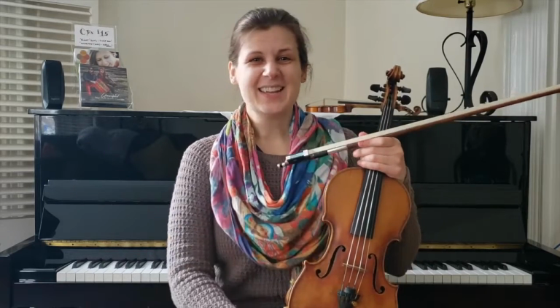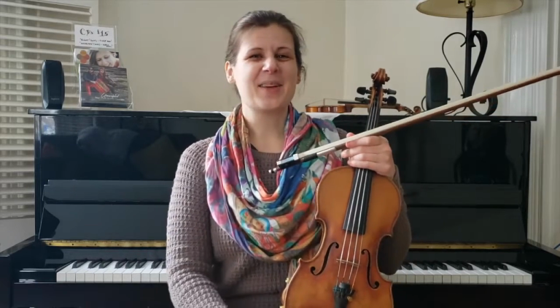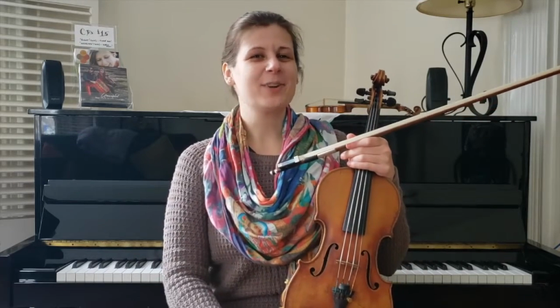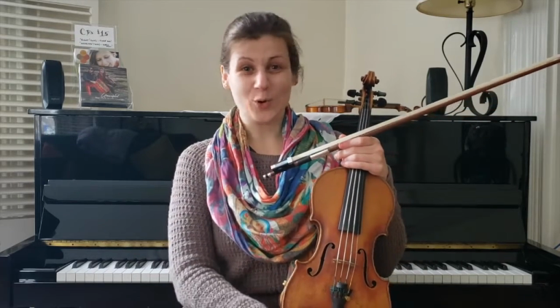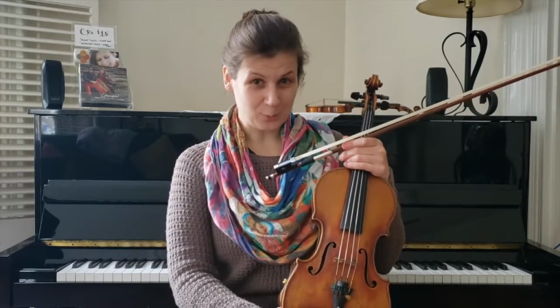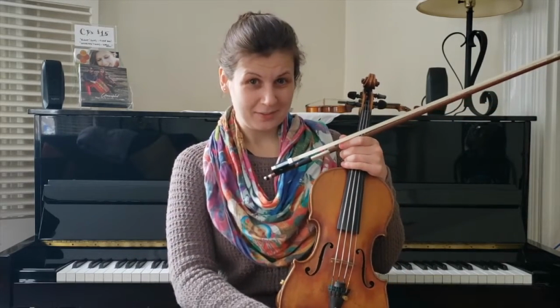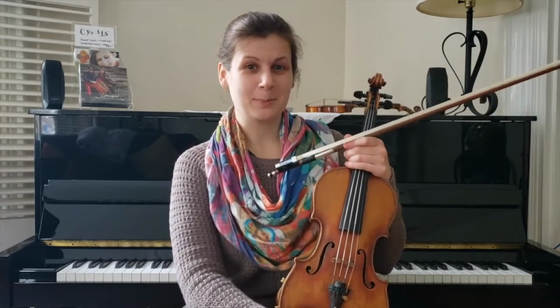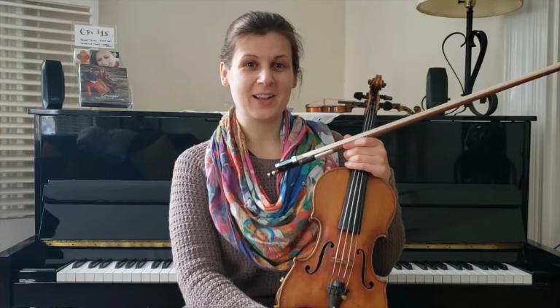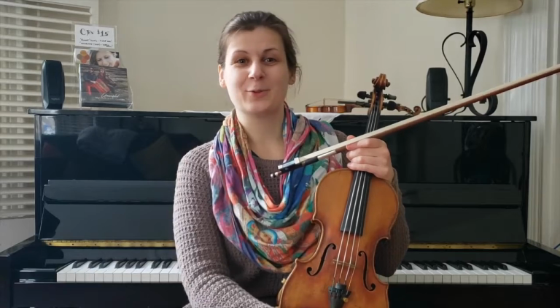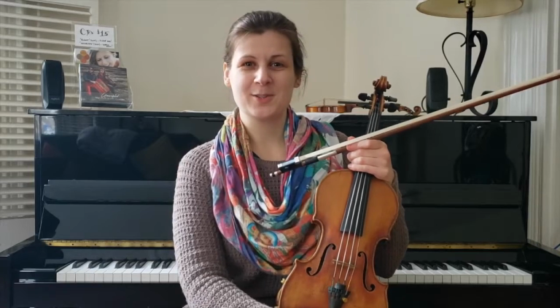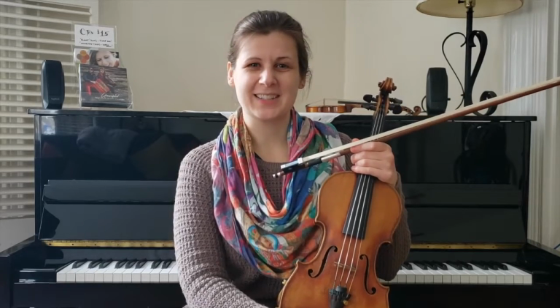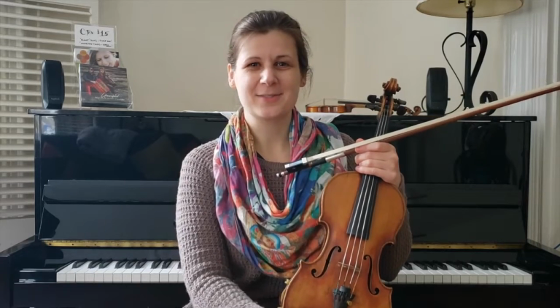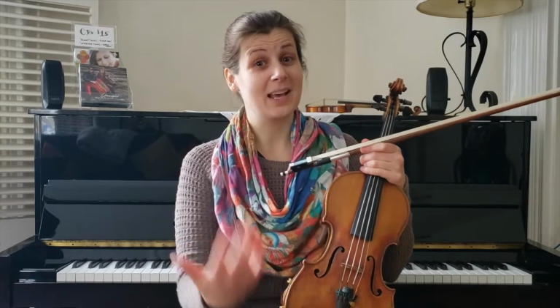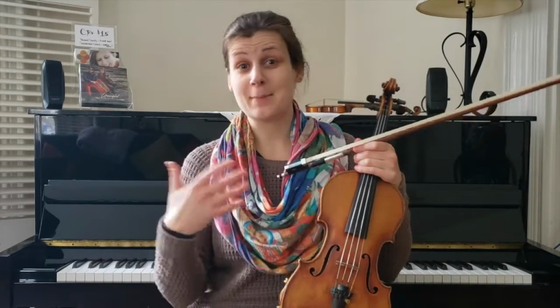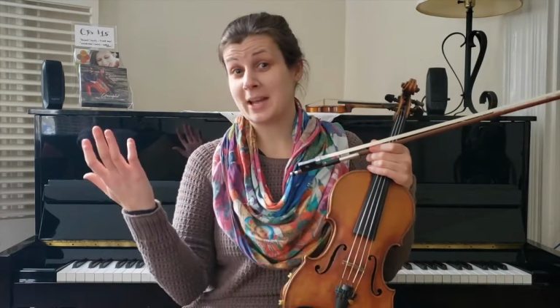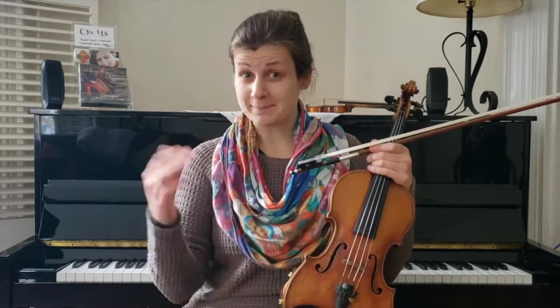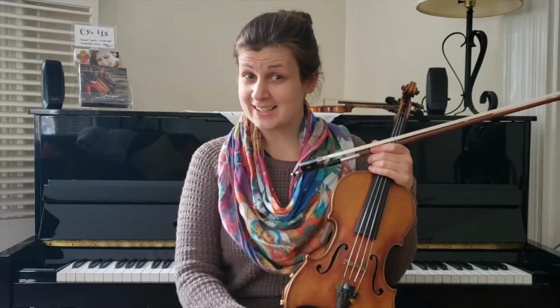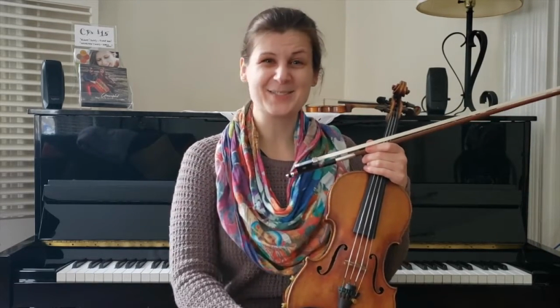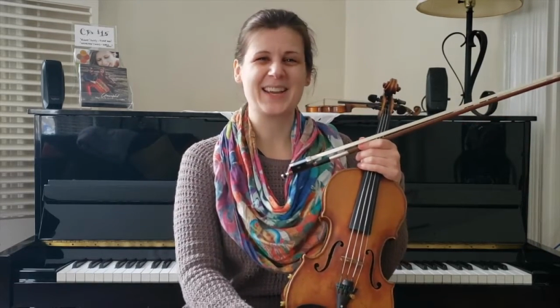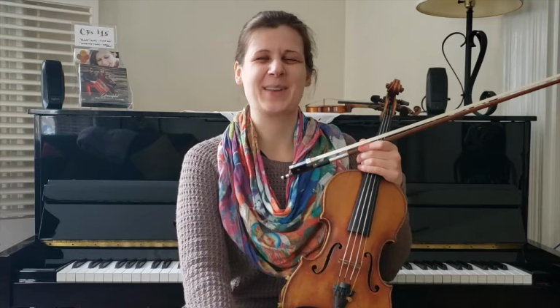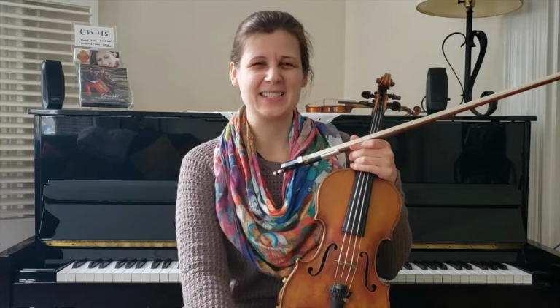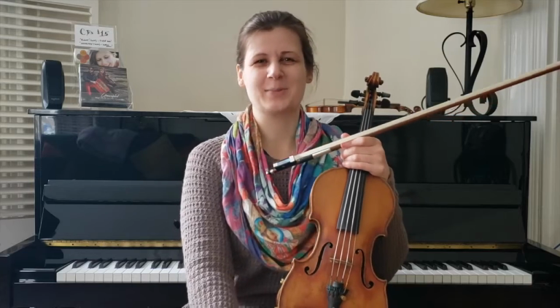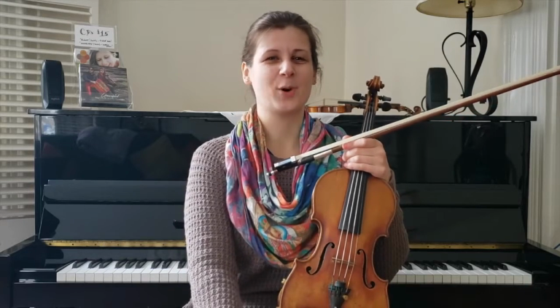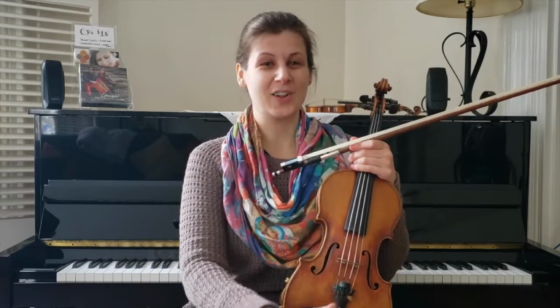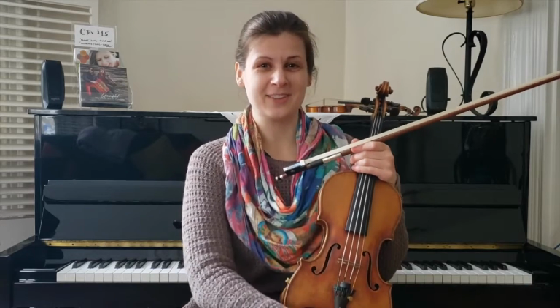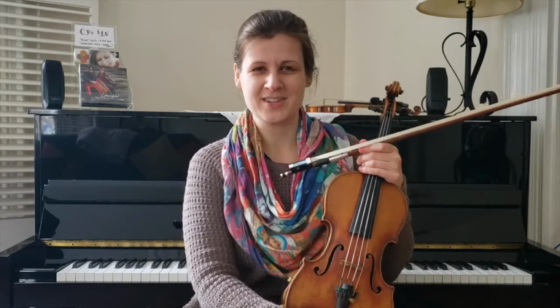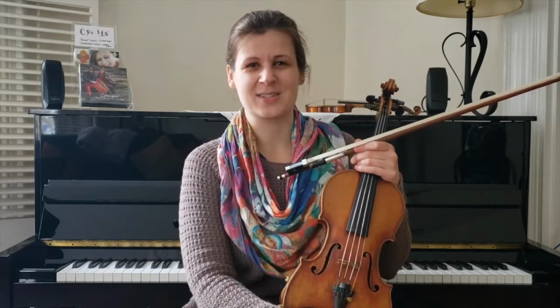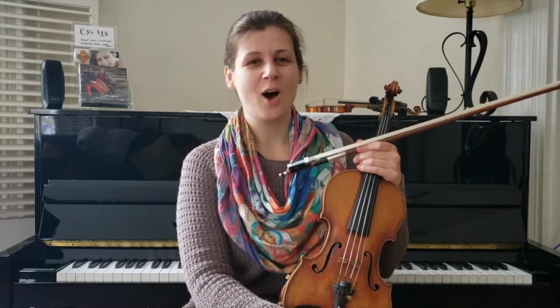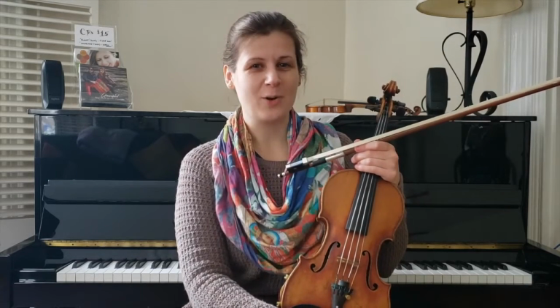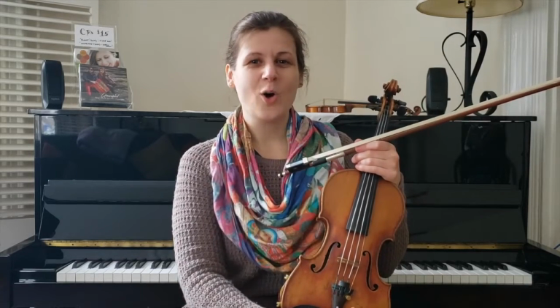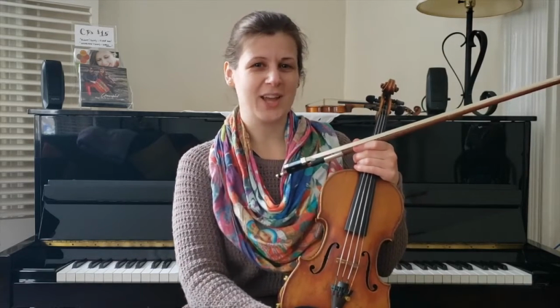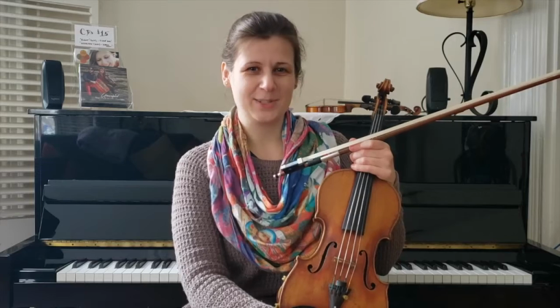So this month I have for you an old time reel. I've actually been playing a lot of old time tunes recently — first of all, because they make me really happy, and second of all, because I'm getting ready to teach one of my four-week online fiddle seminars. This one's all about old time tunes.